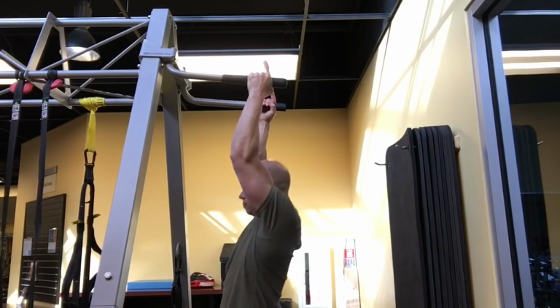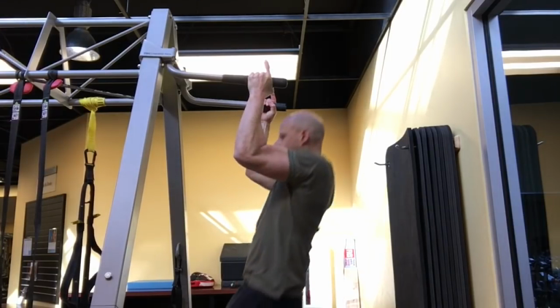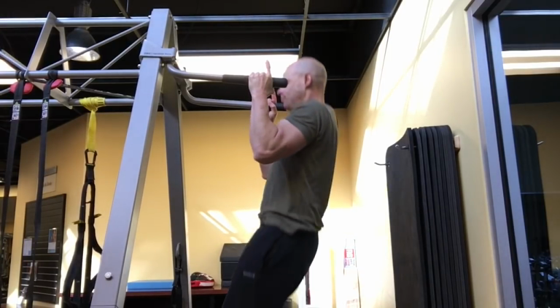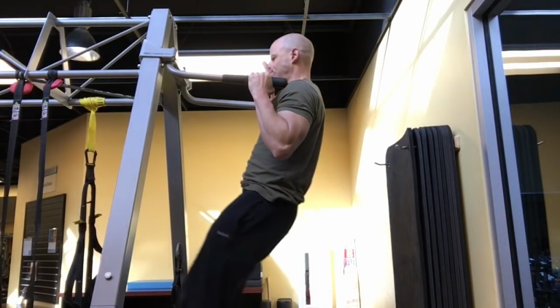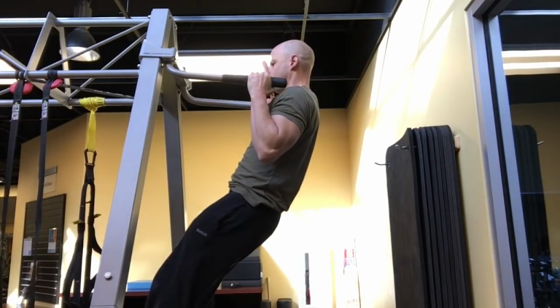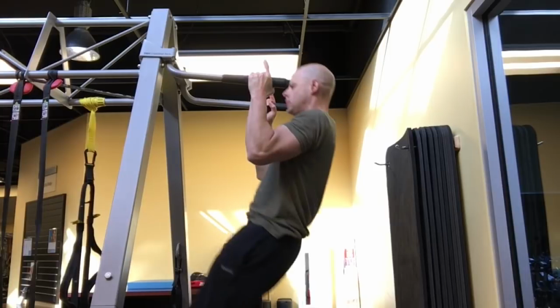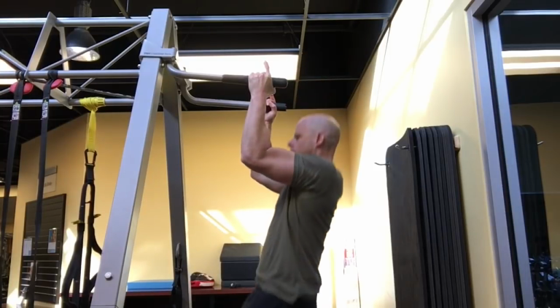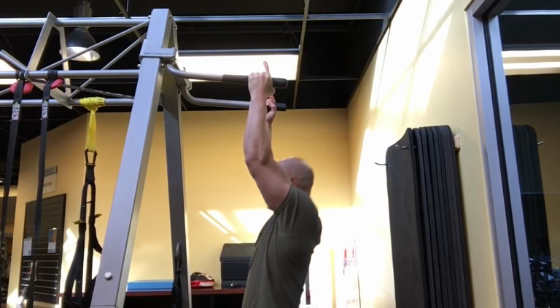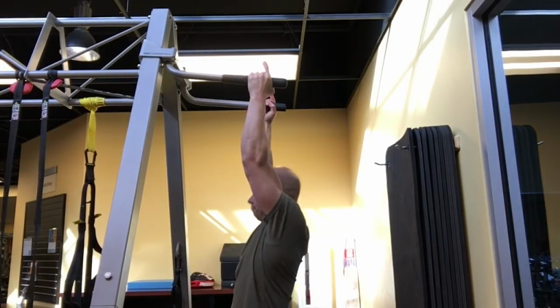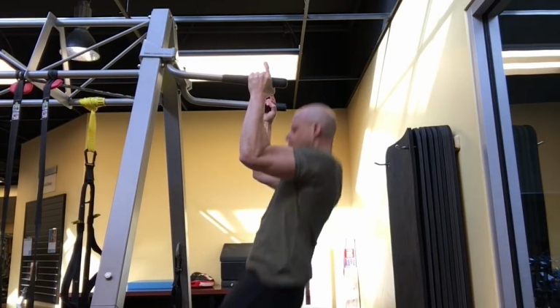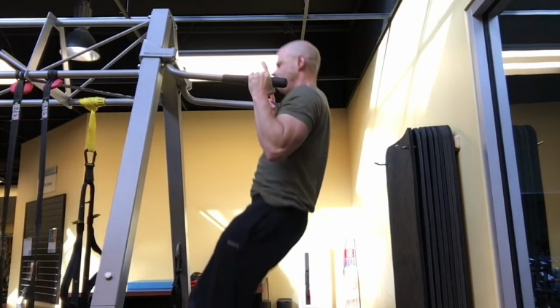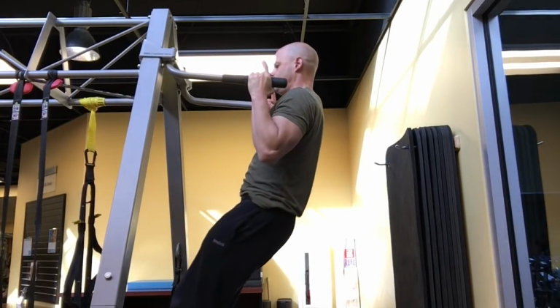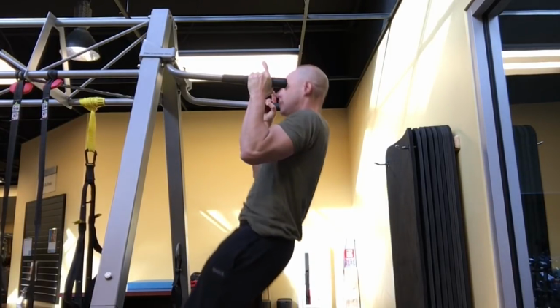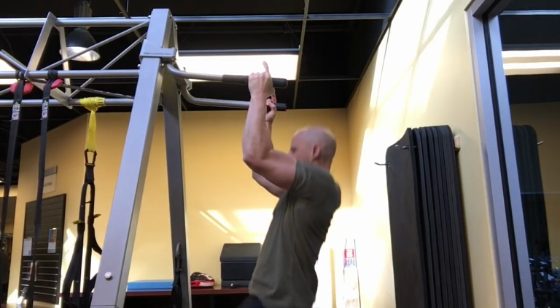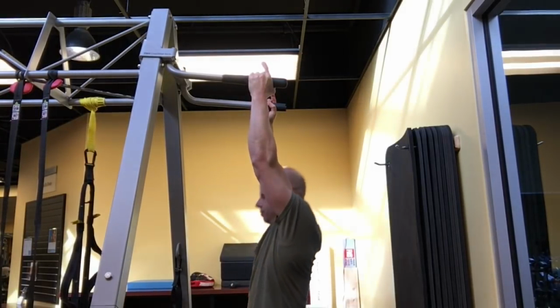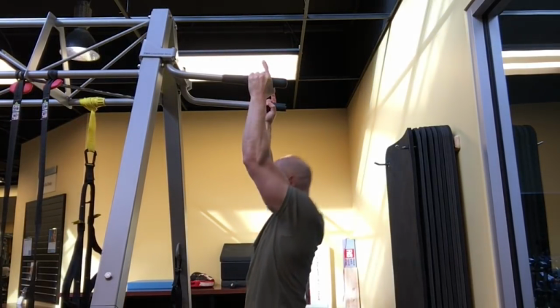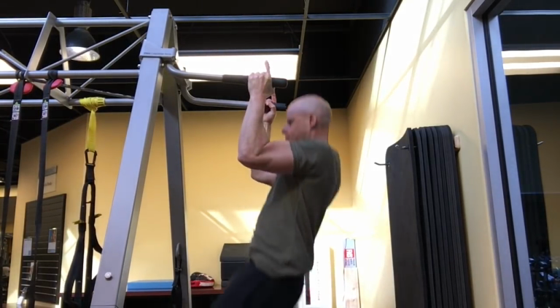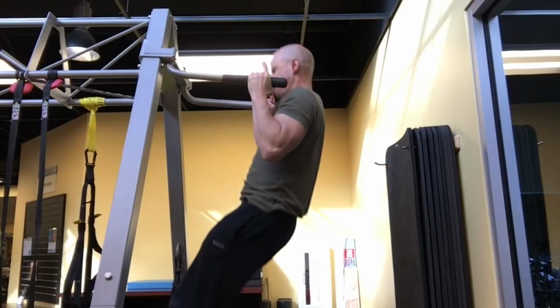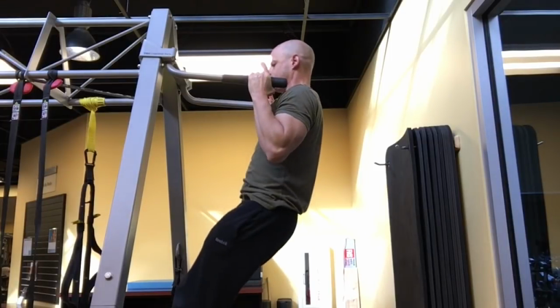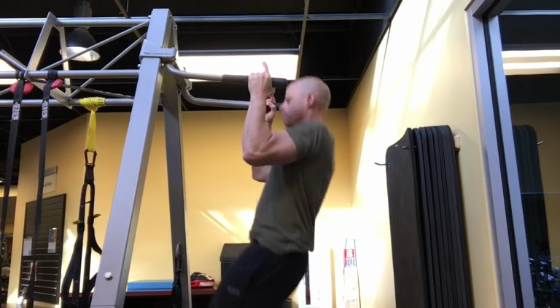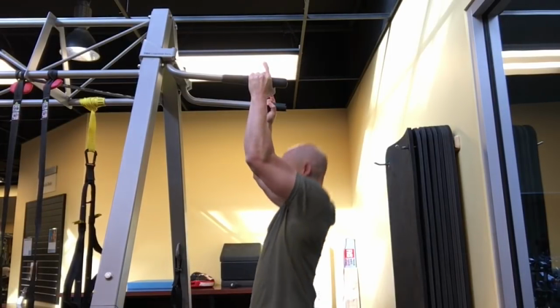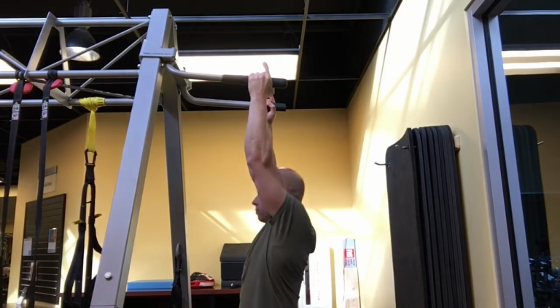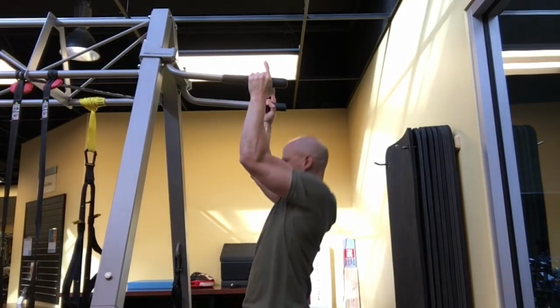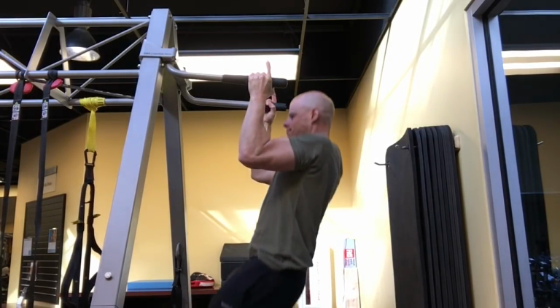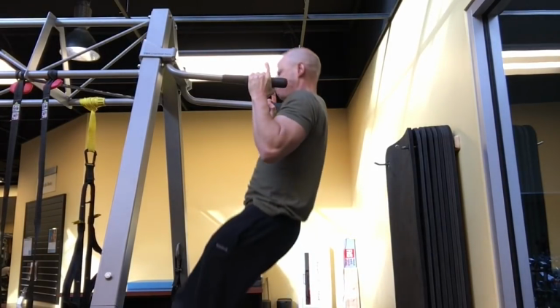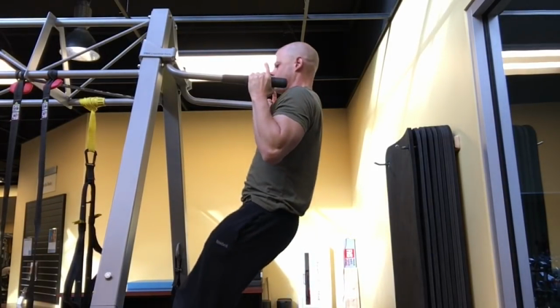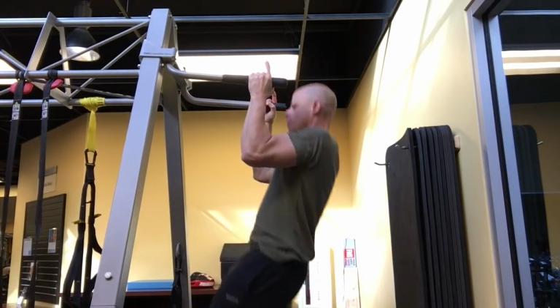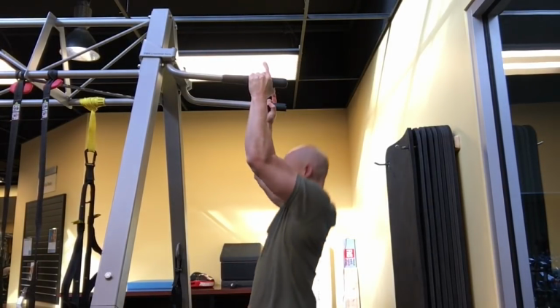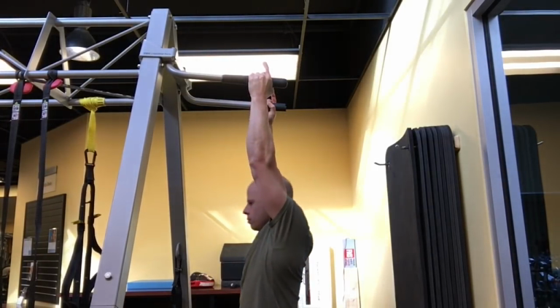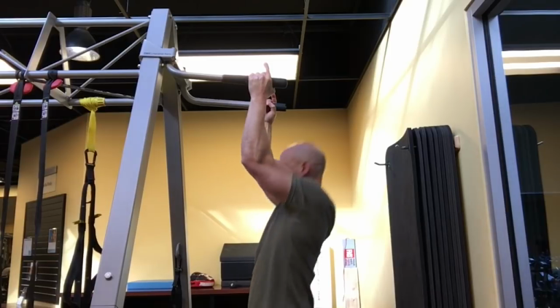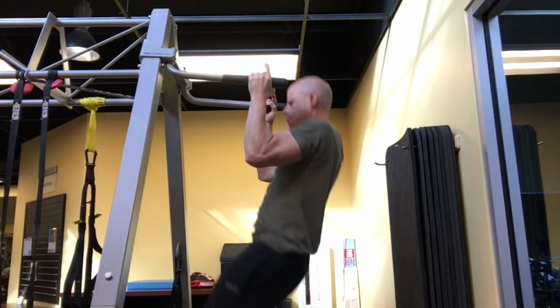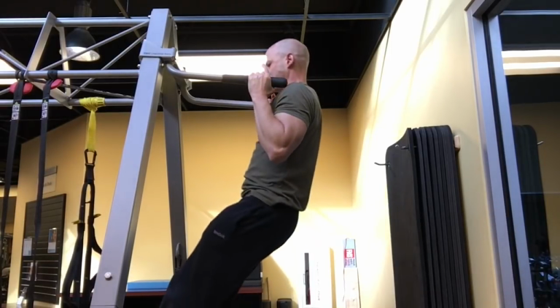Think of it kind of like a bodyweight-only version of adding extra resistance without having to do it with weights or a dip belt. Very handy when traveling and you don't have access to excess weight for weighted pull-ups or rows.